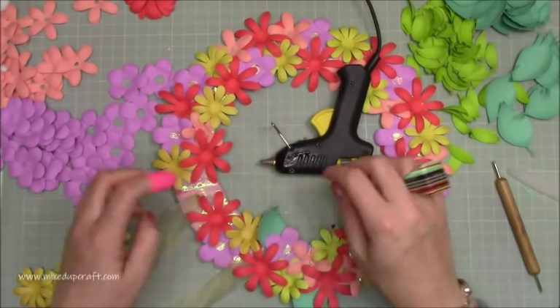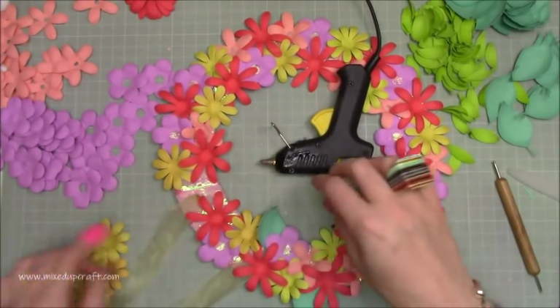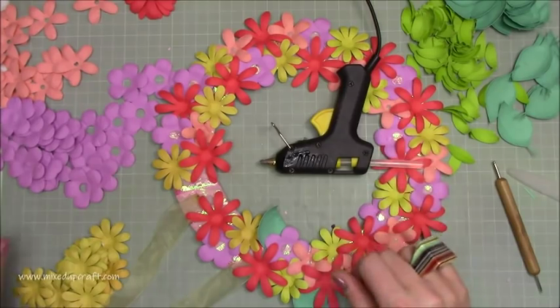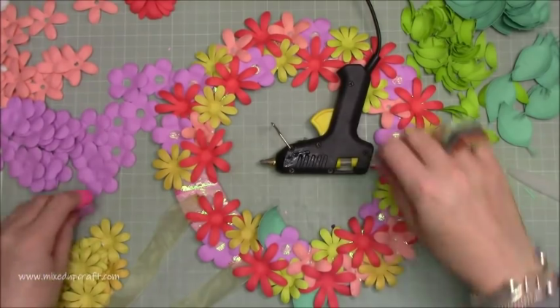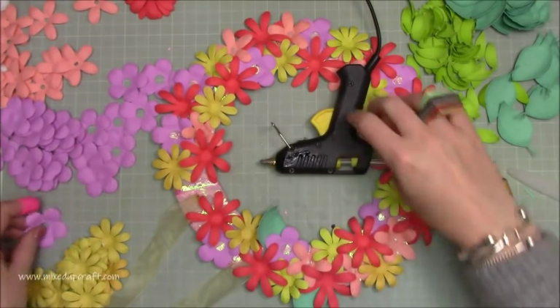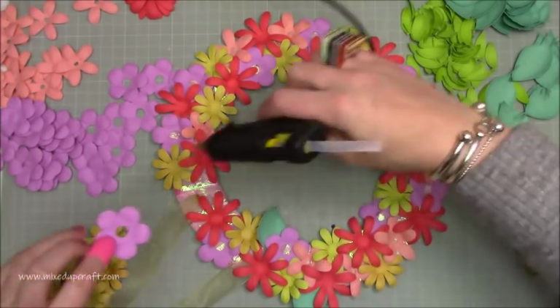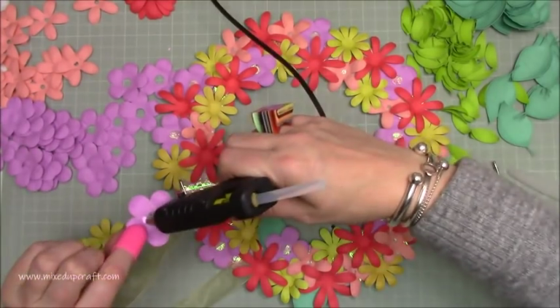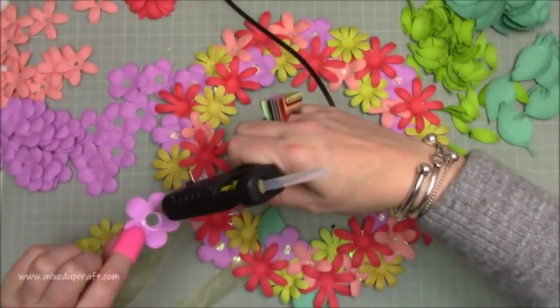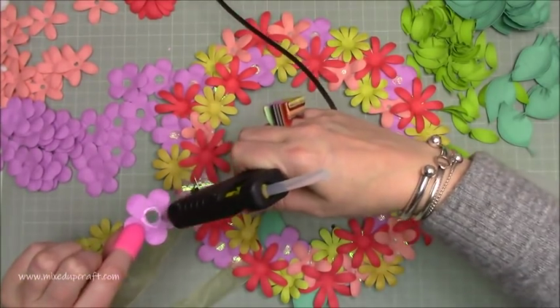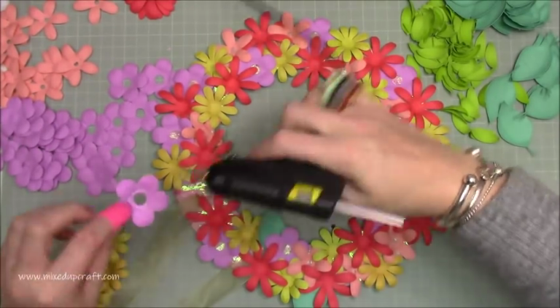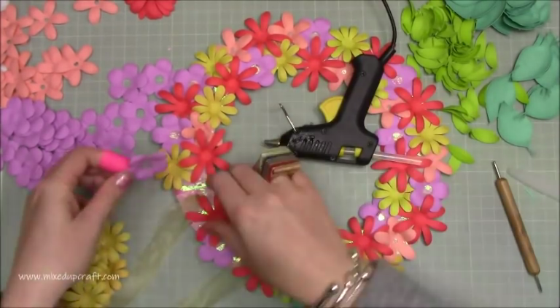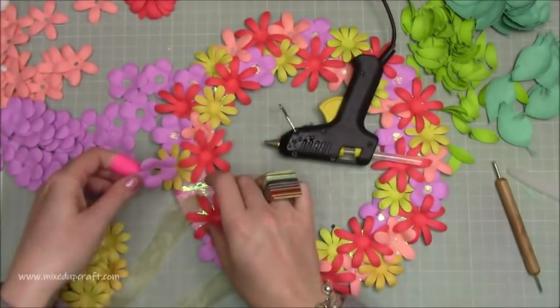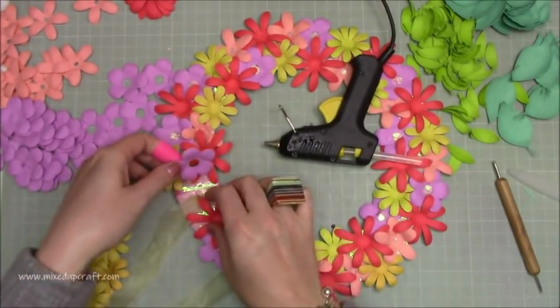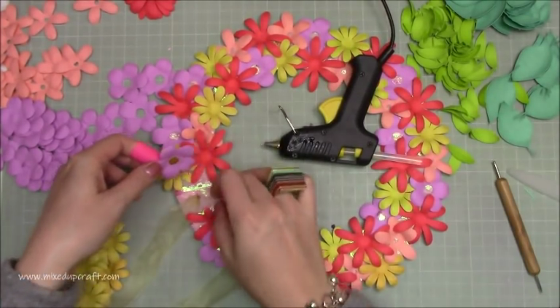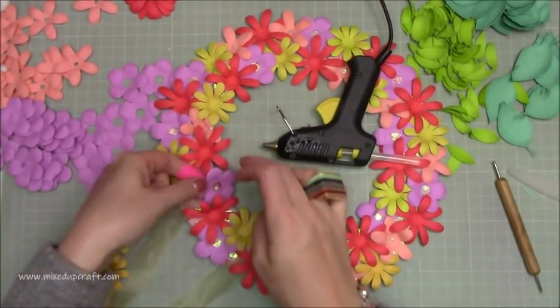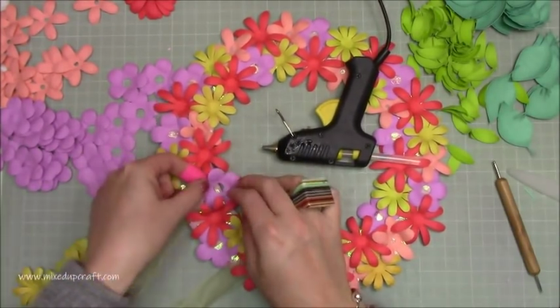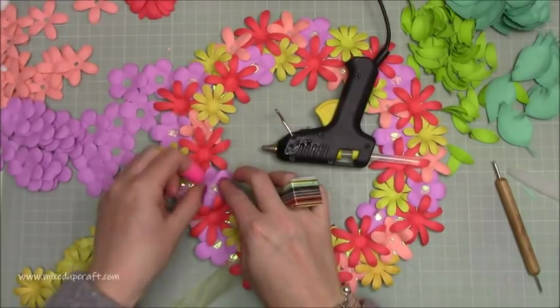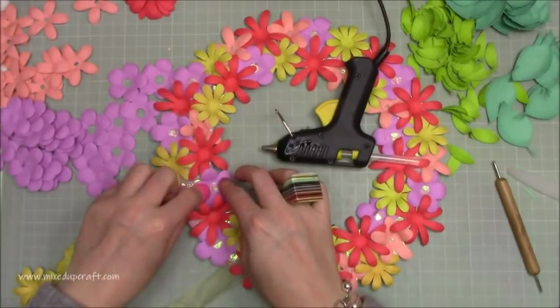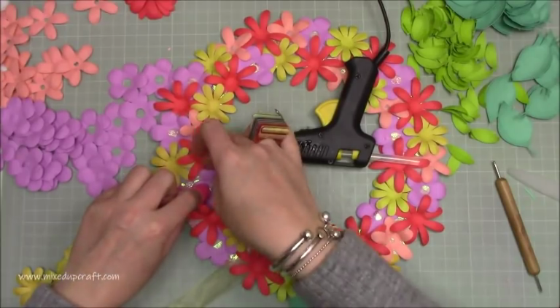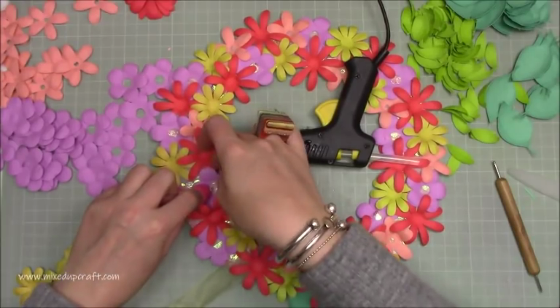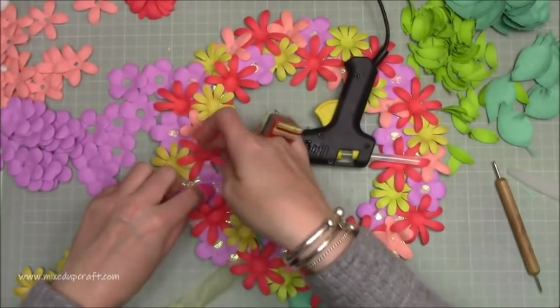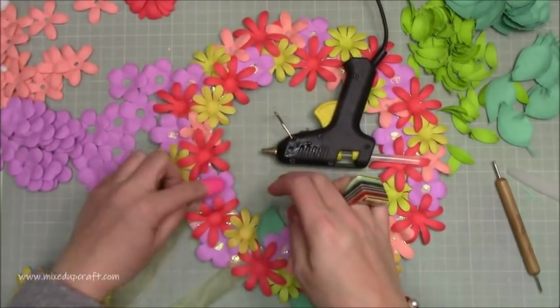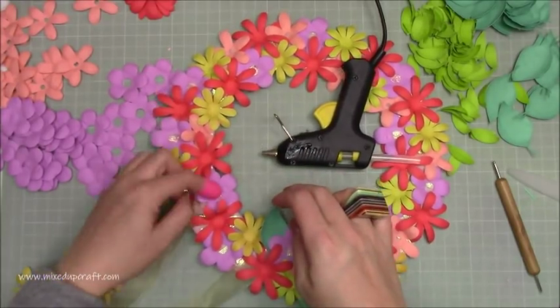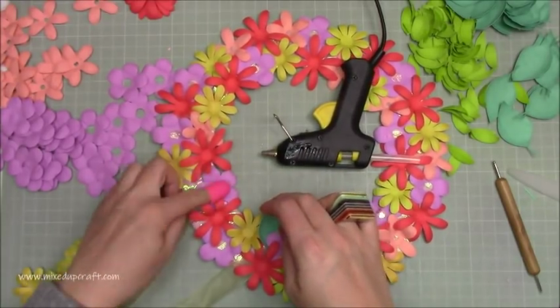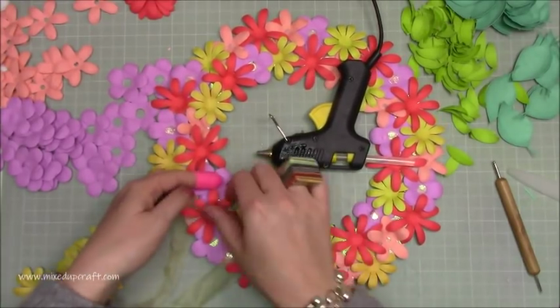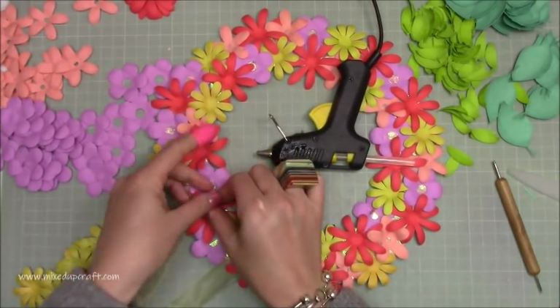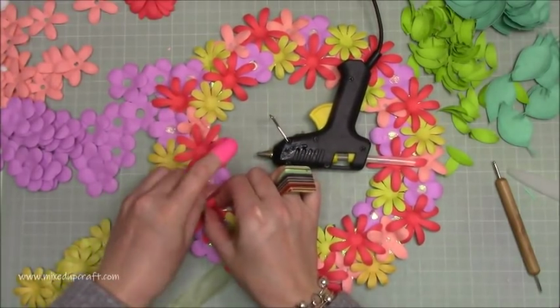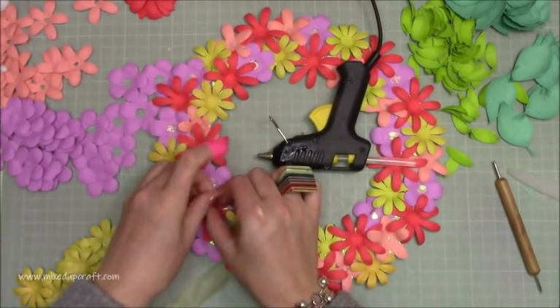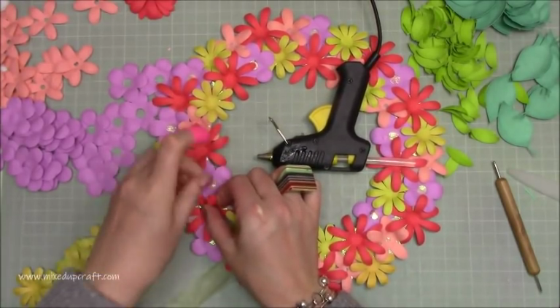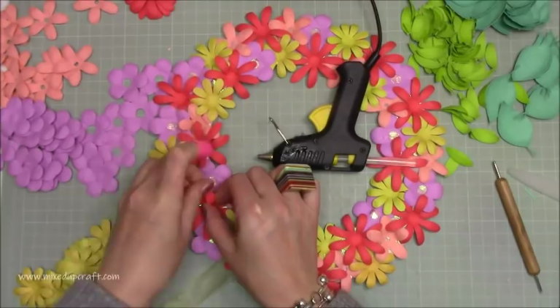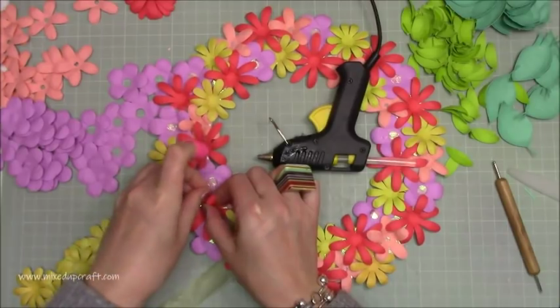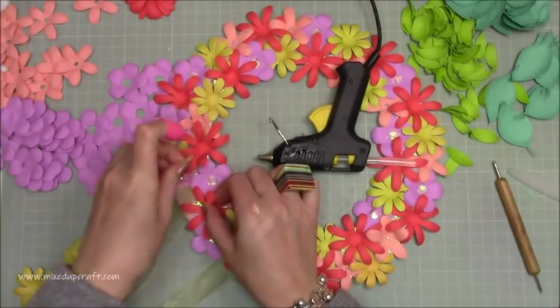This project was so much faster than if I had to die-cut them all, but I still enjoyed doing that anyway. If you want speed, get yourself a cutting machine because I love mine.